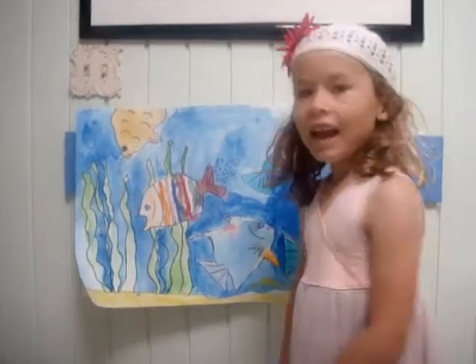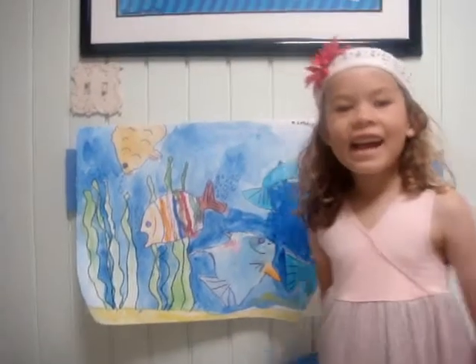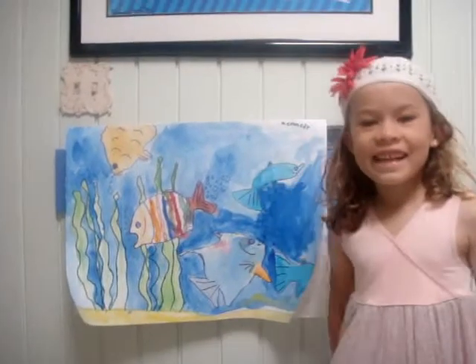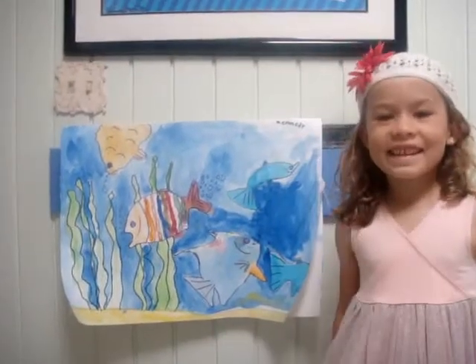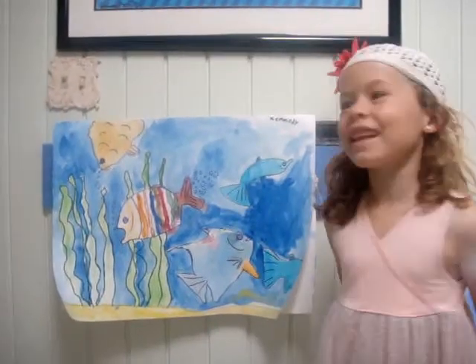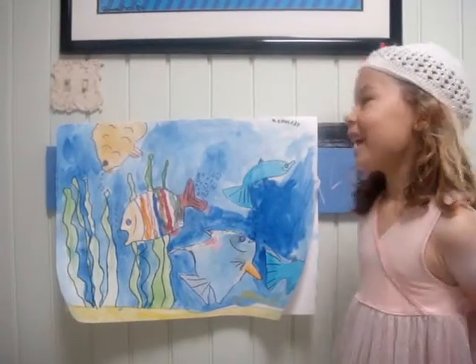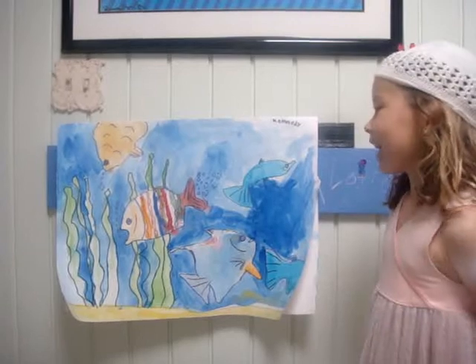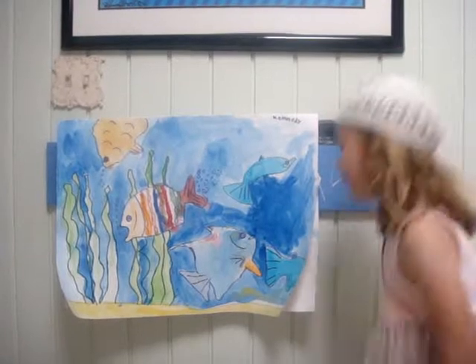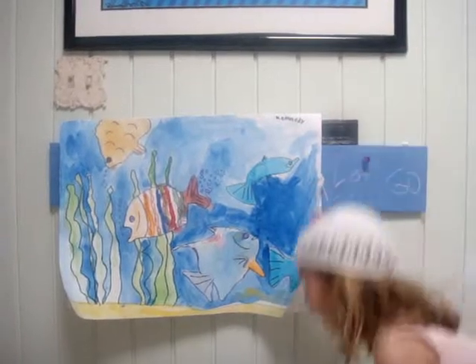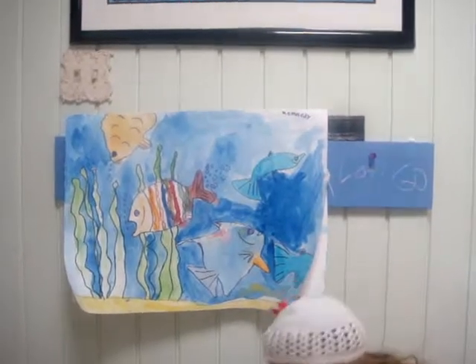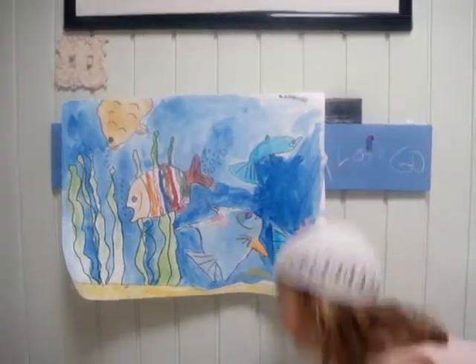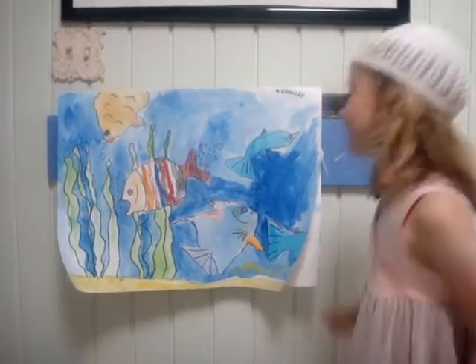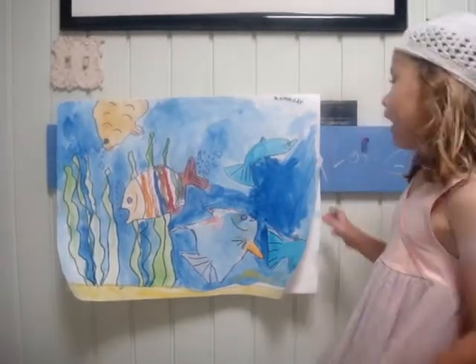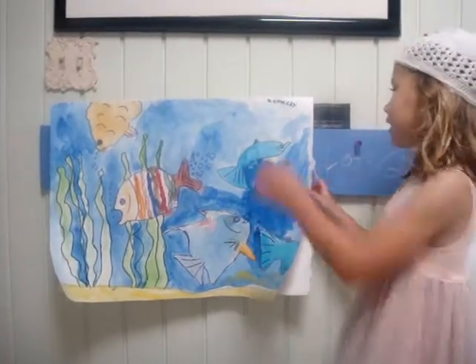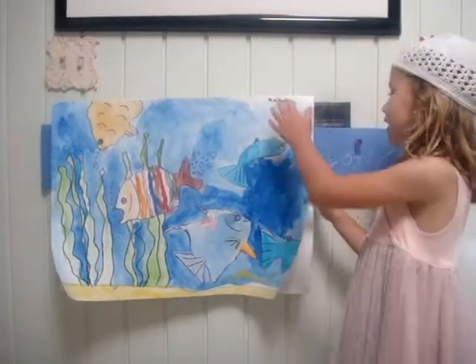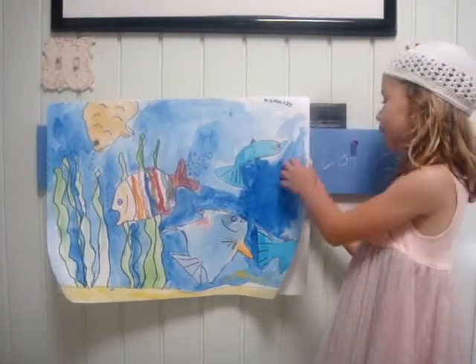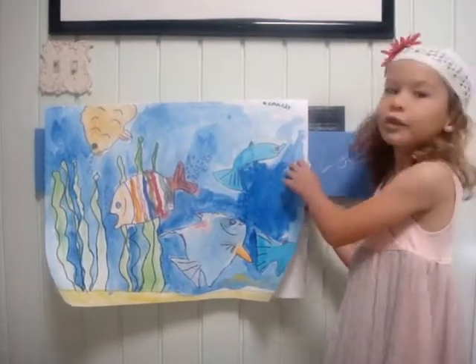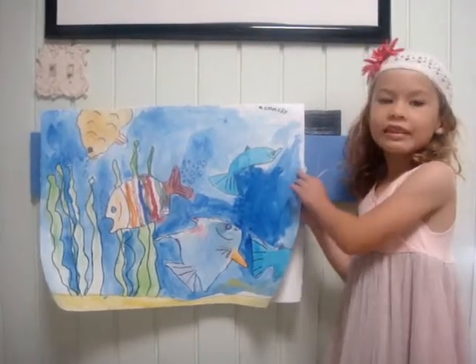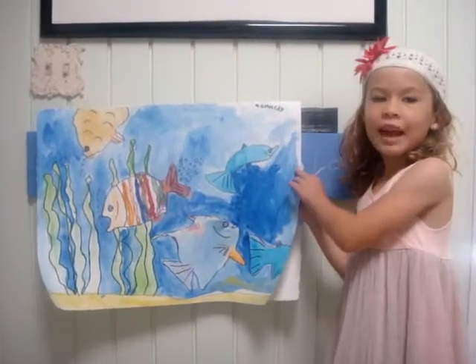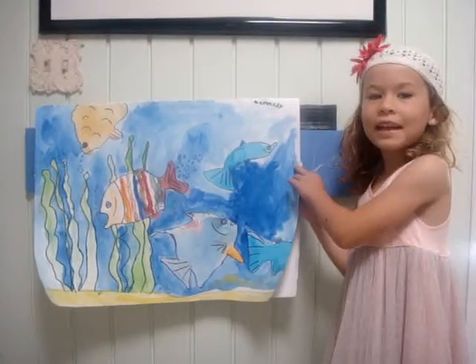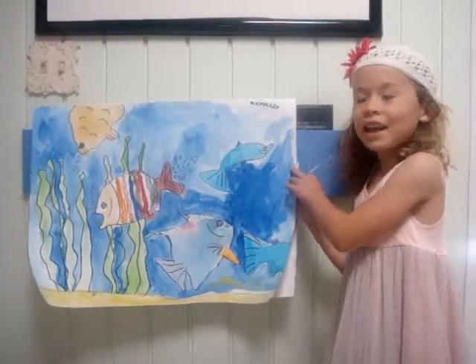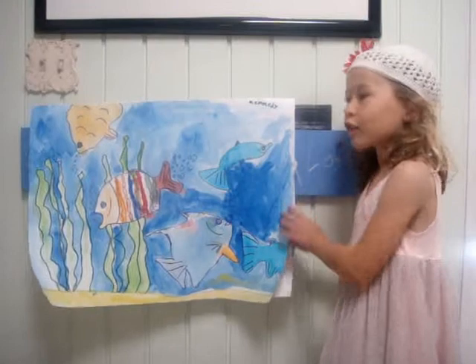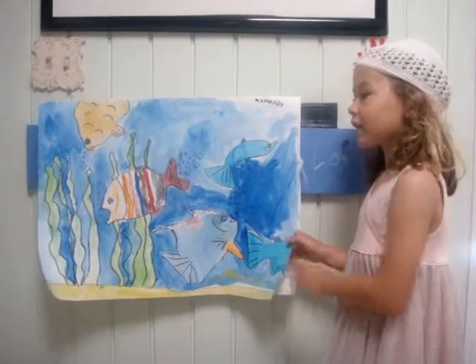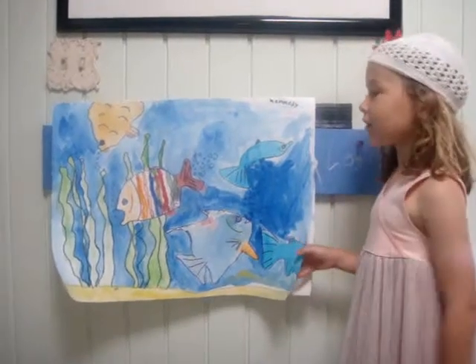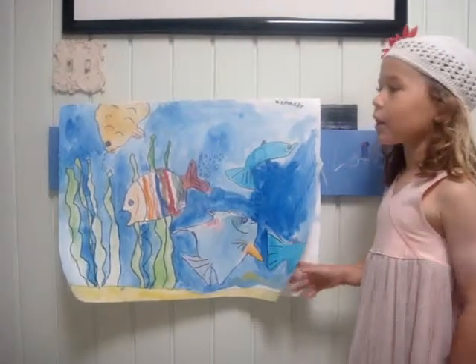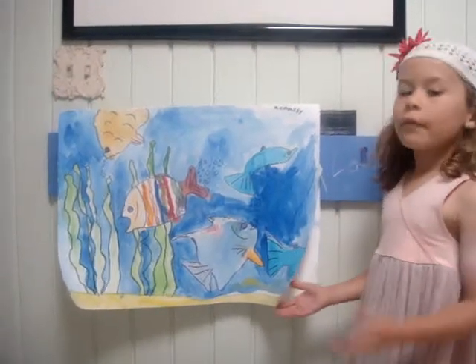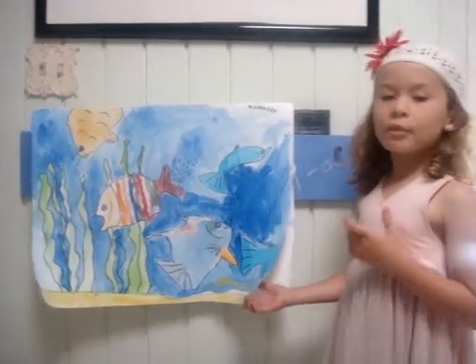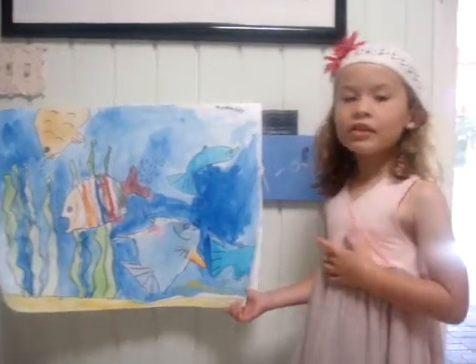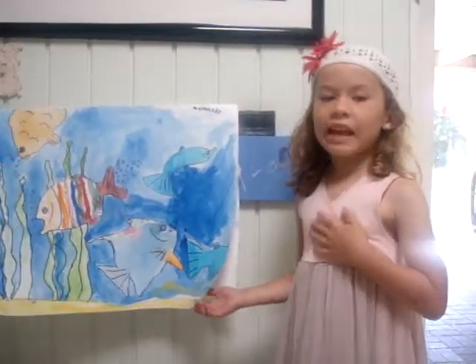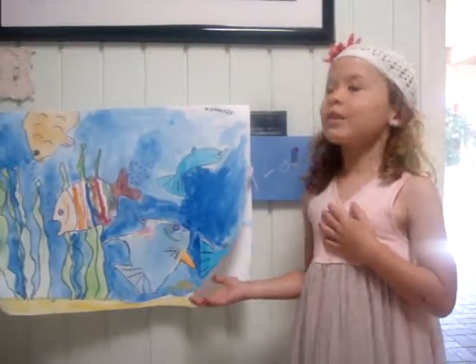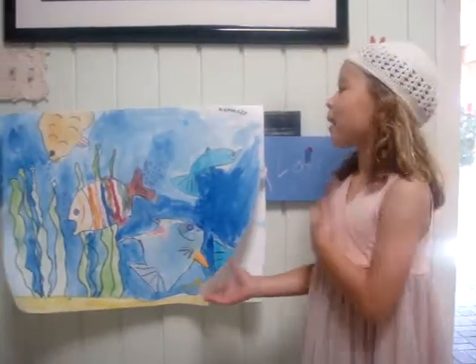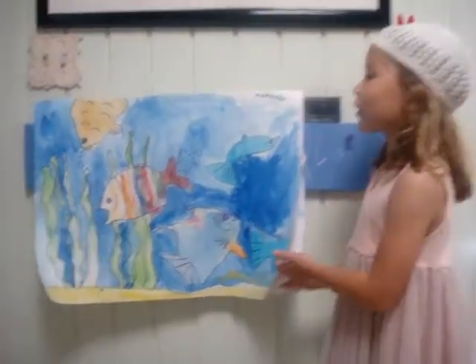Hi, it's Kennedy, and this is a project that I made in art class that's for Mother's Day, and it's for my mother.